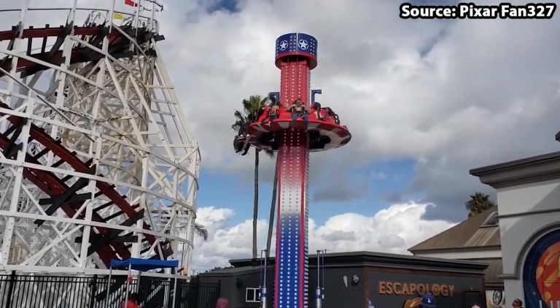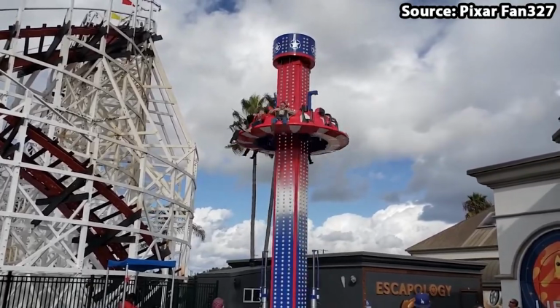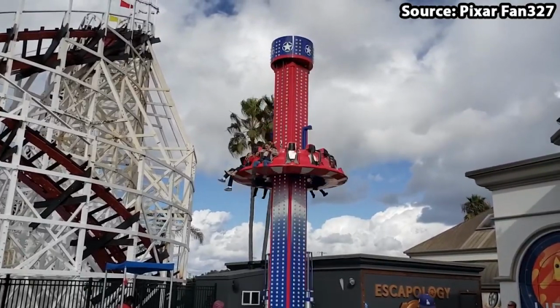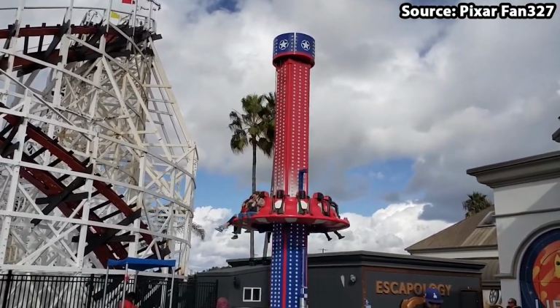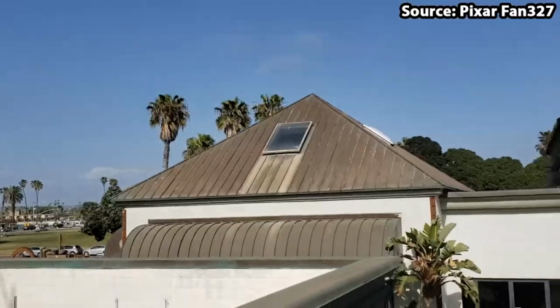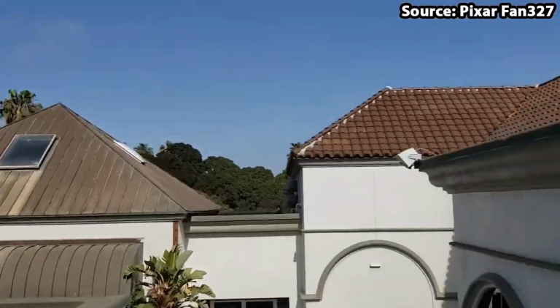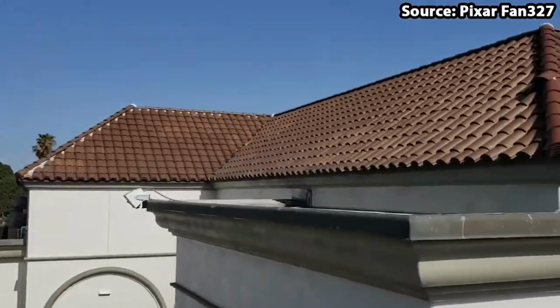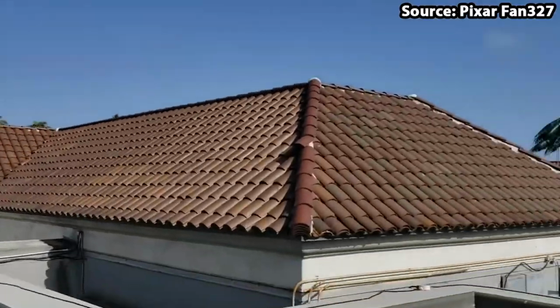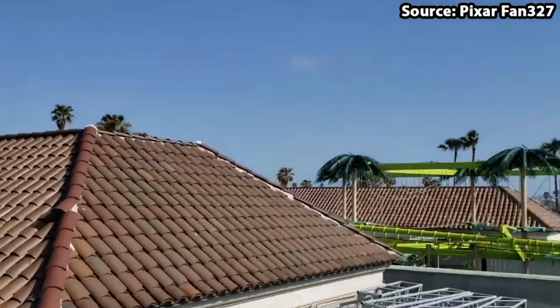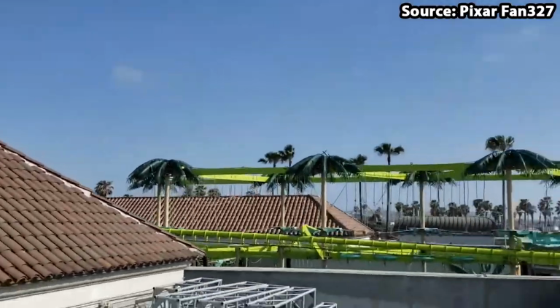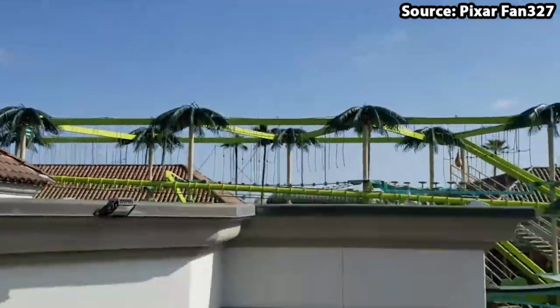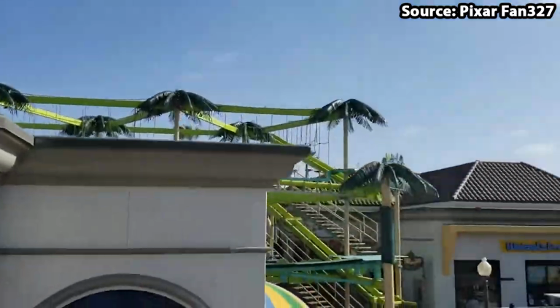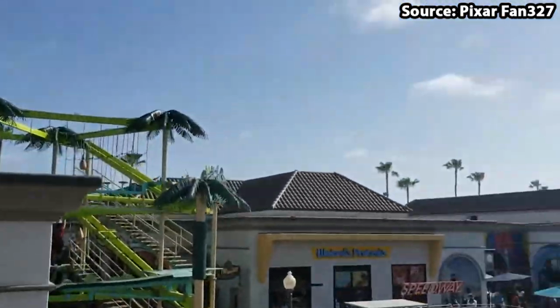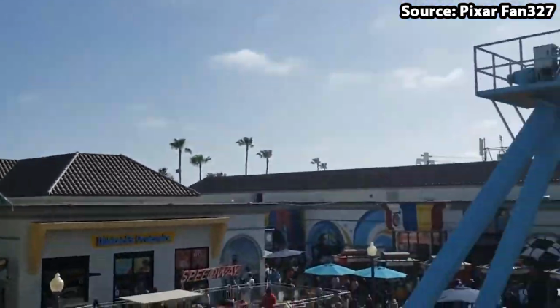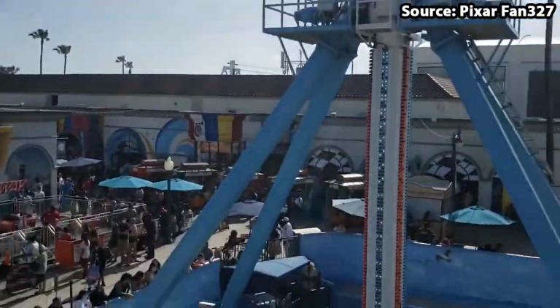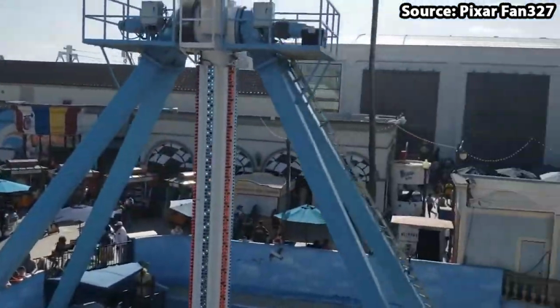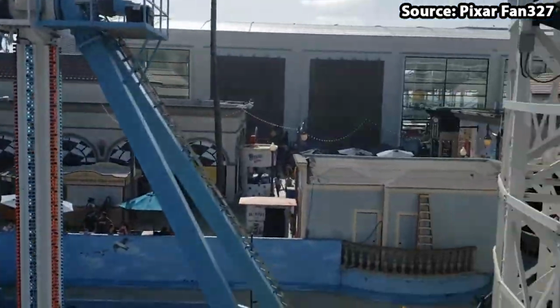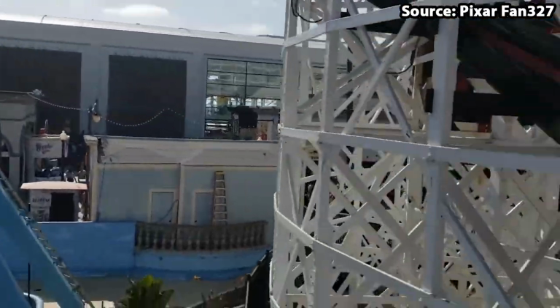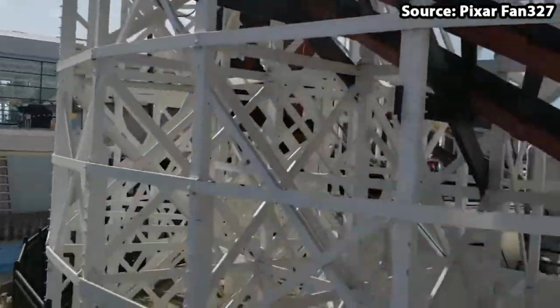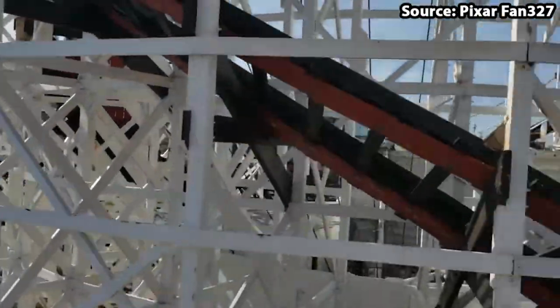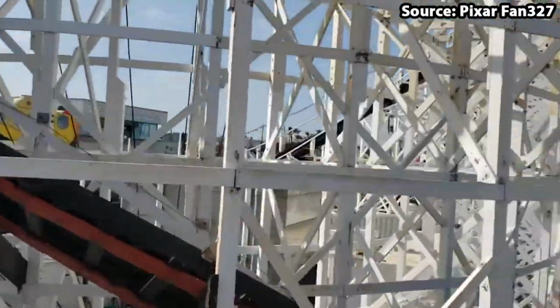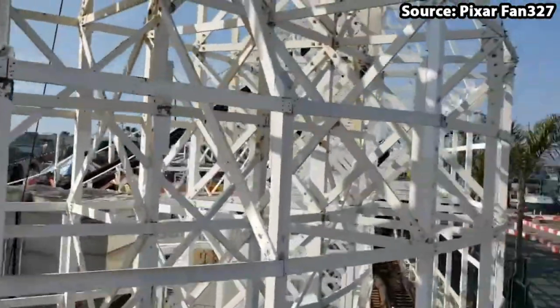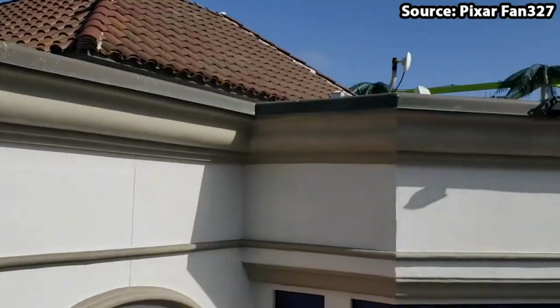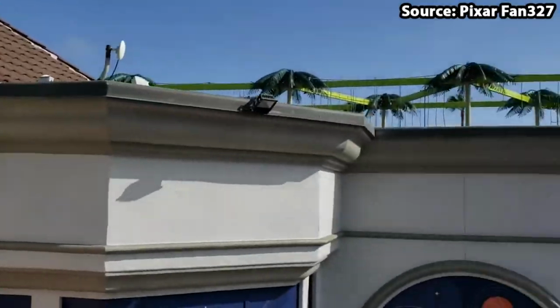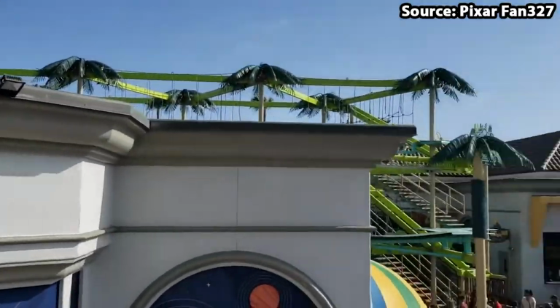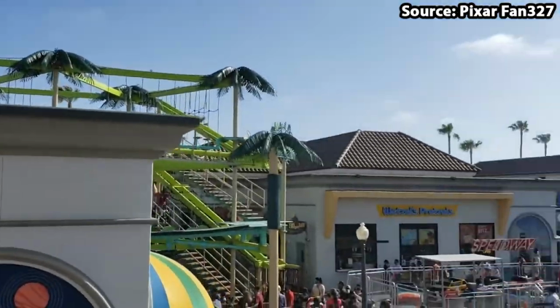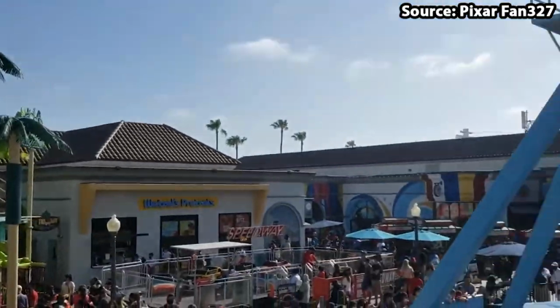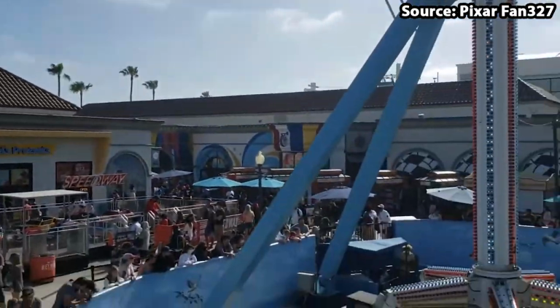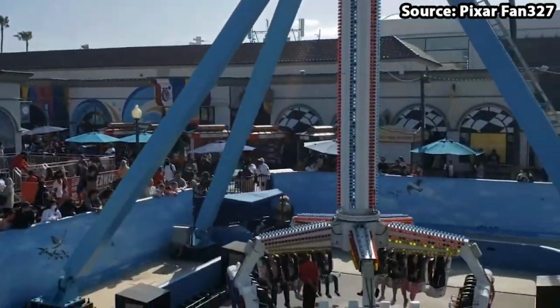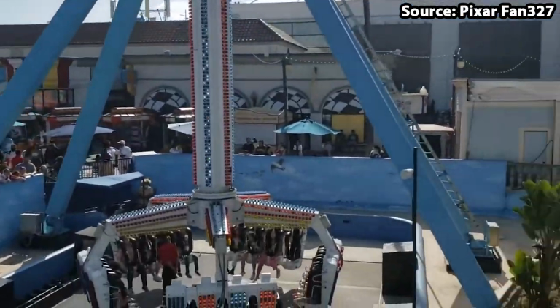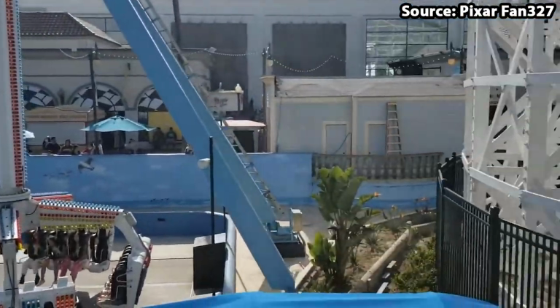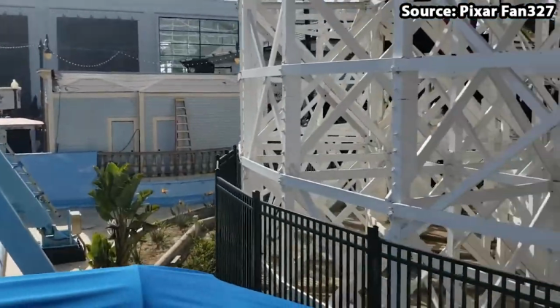But it does not stop there, as you also do all of this while spinning around, providing both a great view of the park as well as some intense moments. So for those reasons, Zero Gravity is comfortably at number 5.